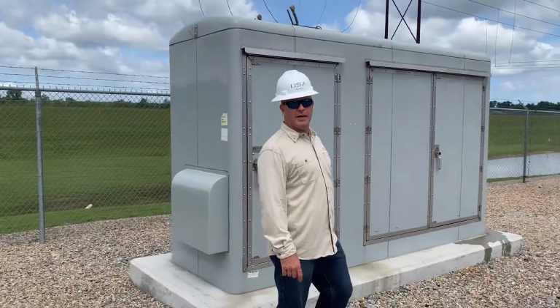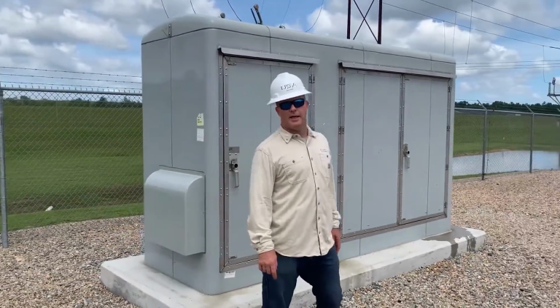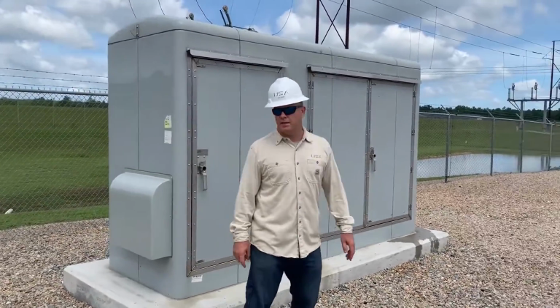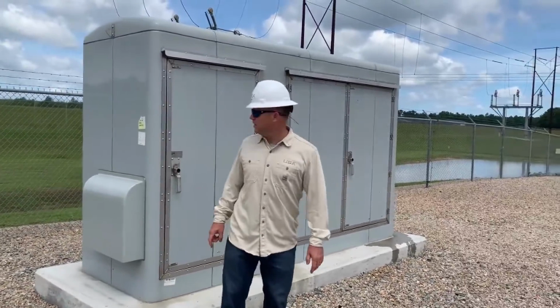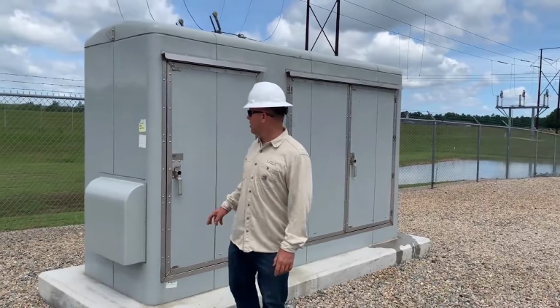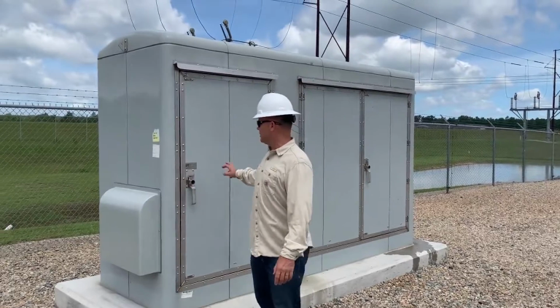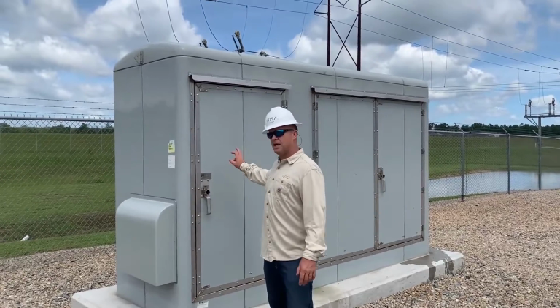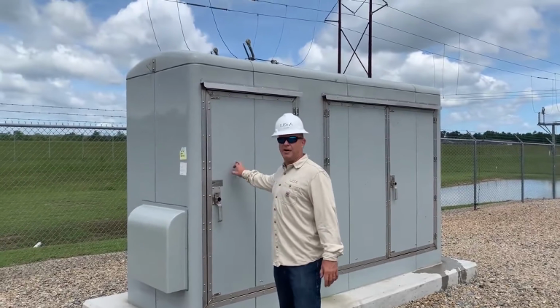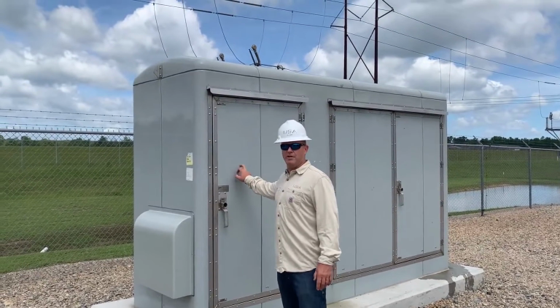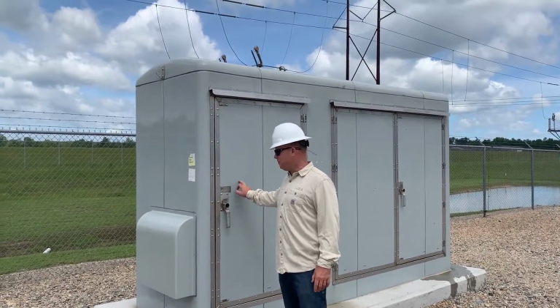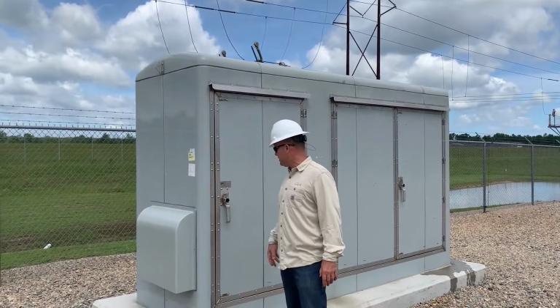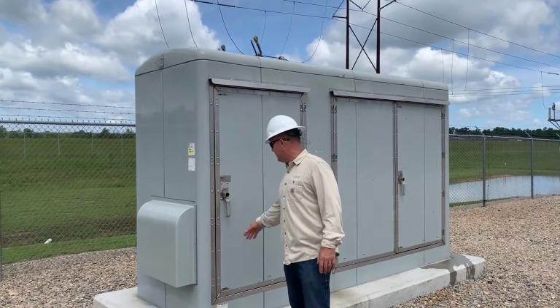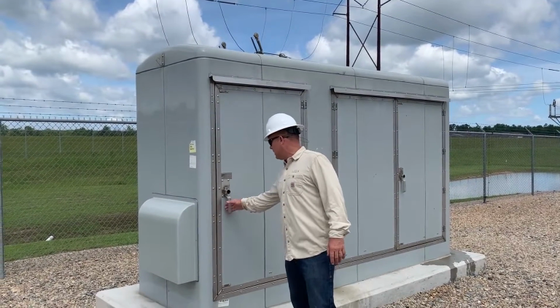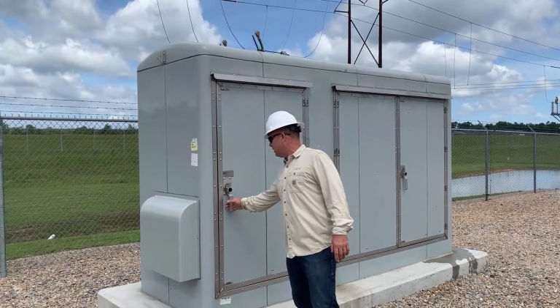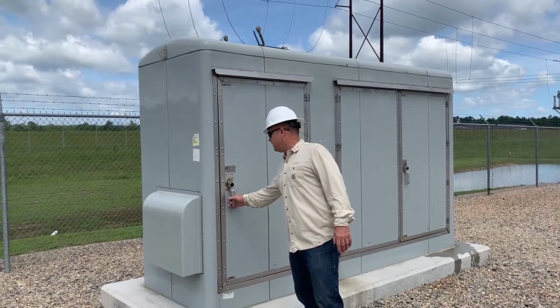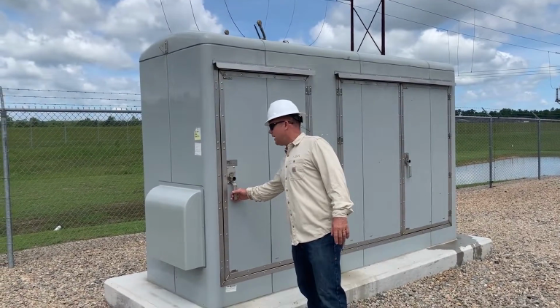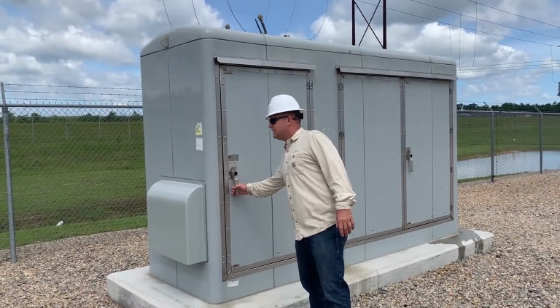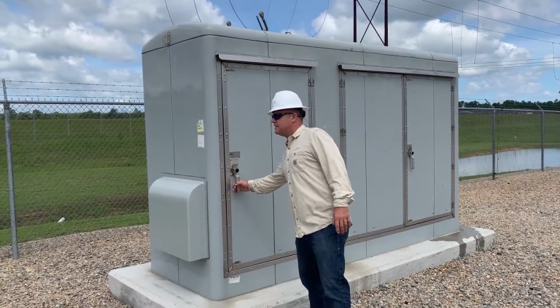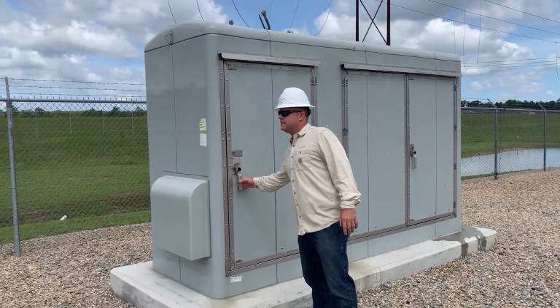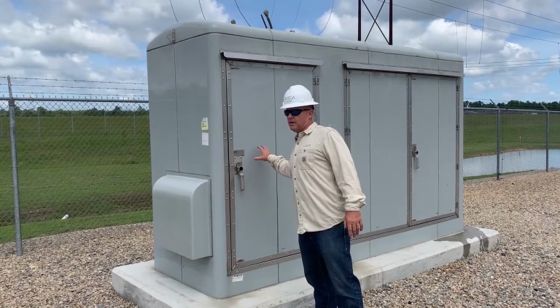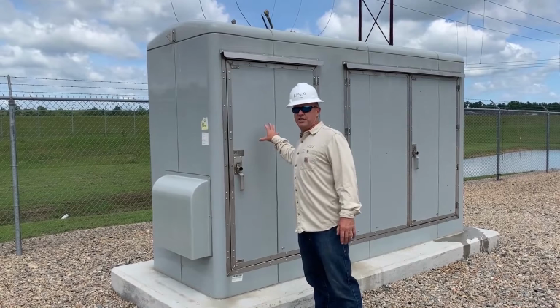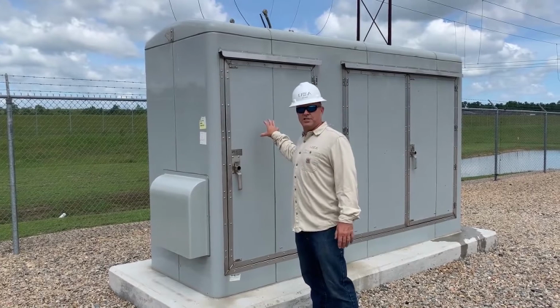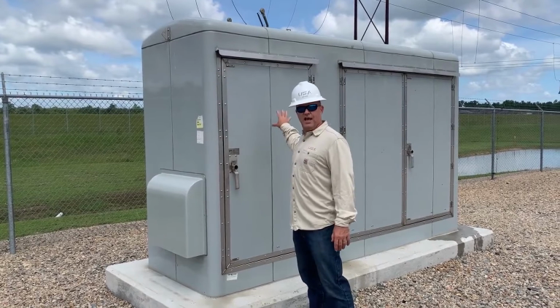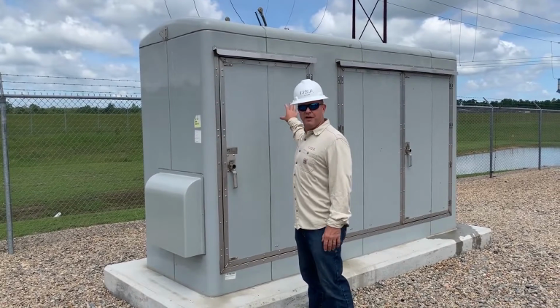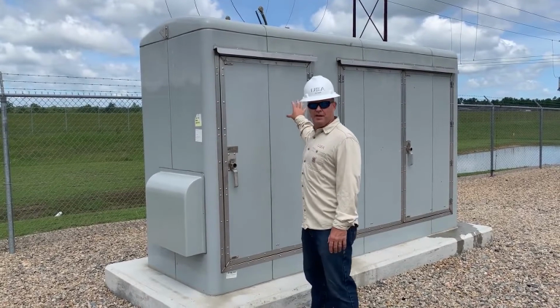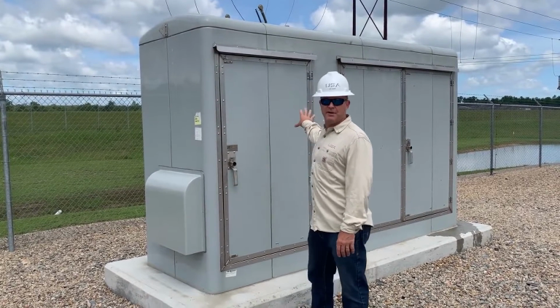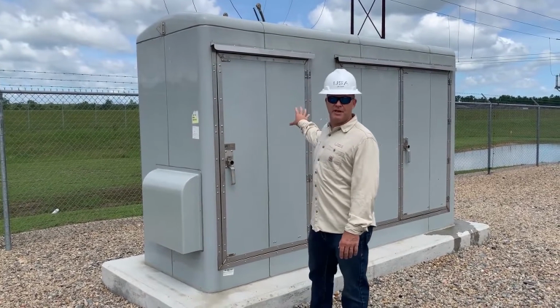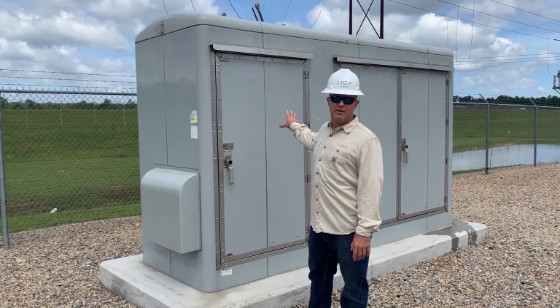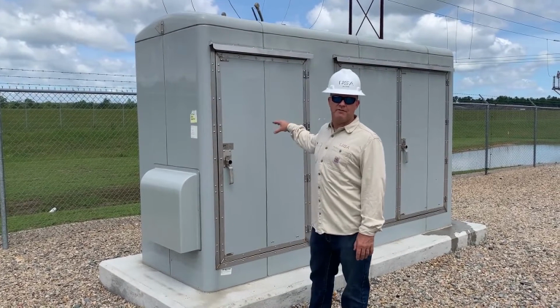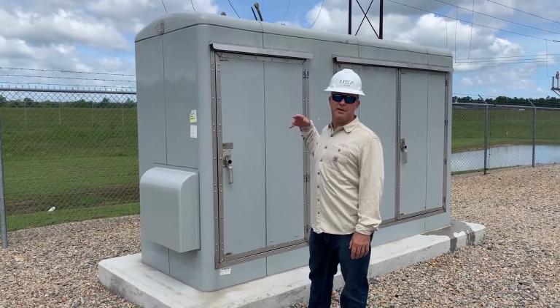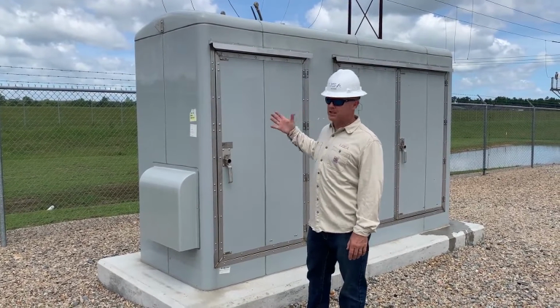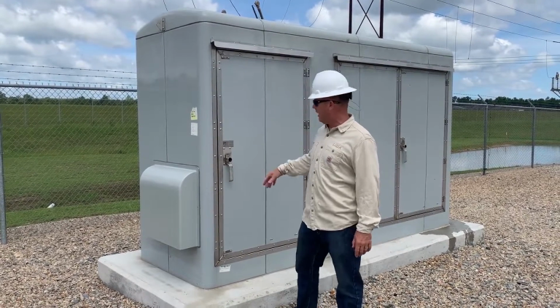They recently installed this battery enclosure from Power Design. The whole gist of this is to have the batteries in an air-conditioned environment to extend the life.